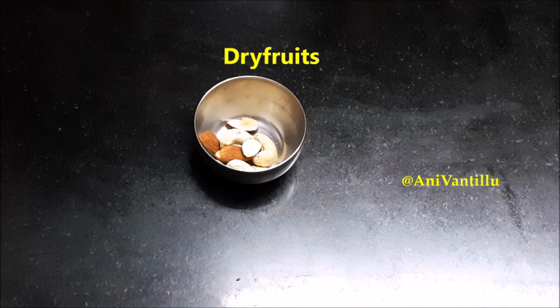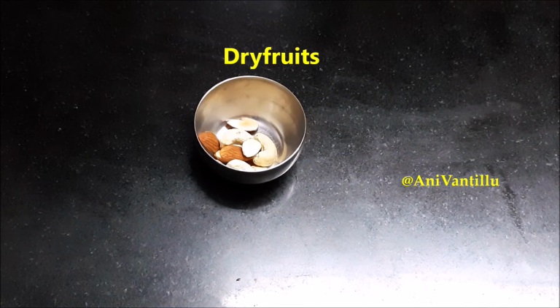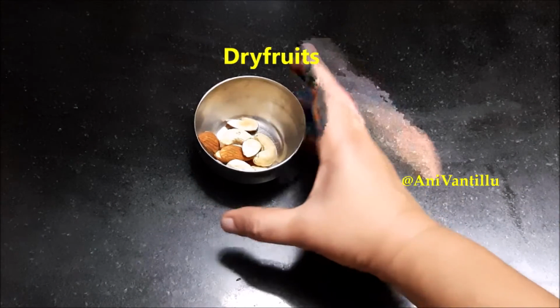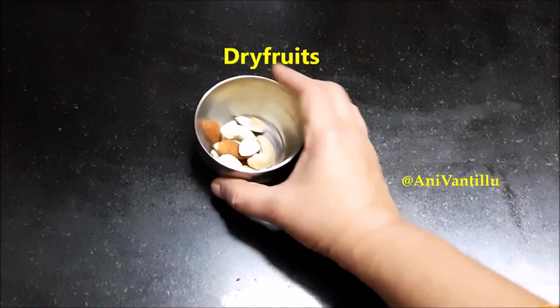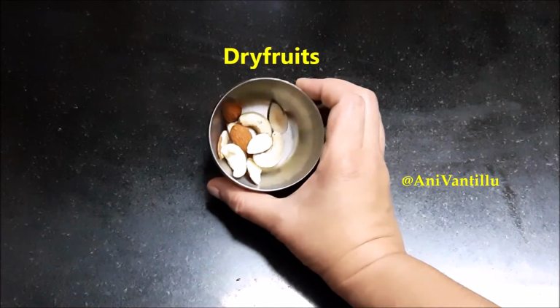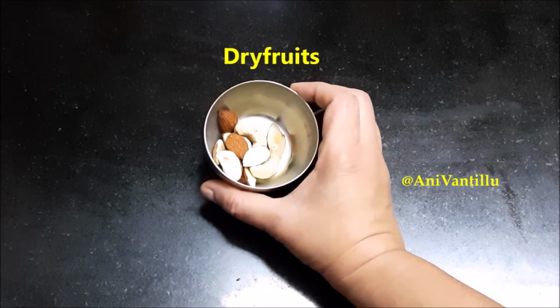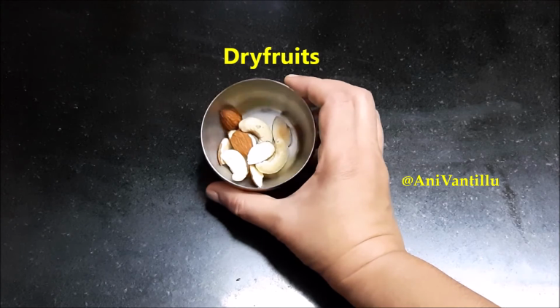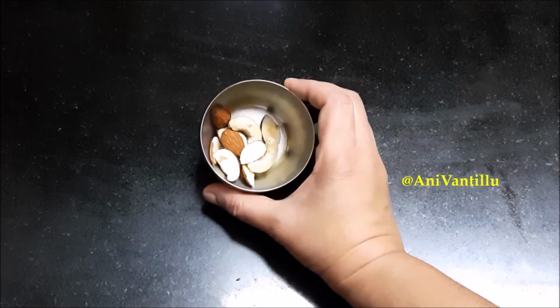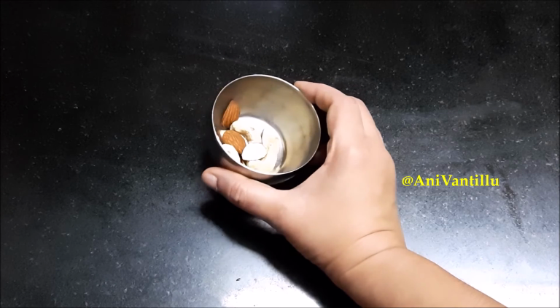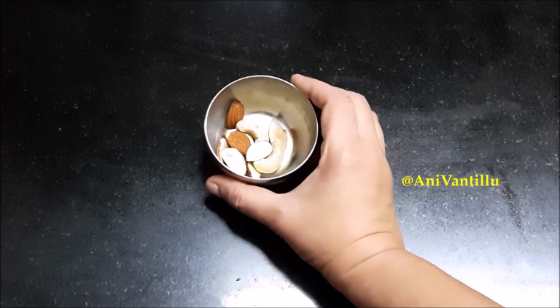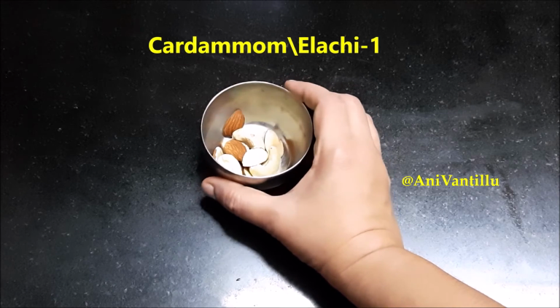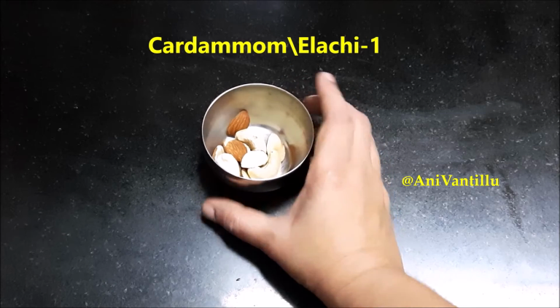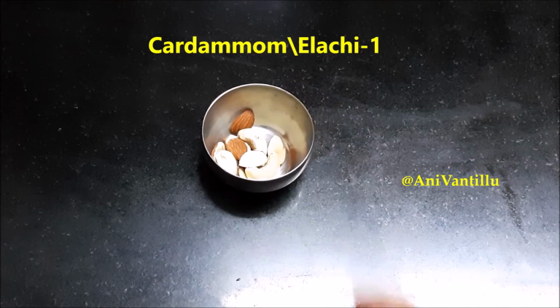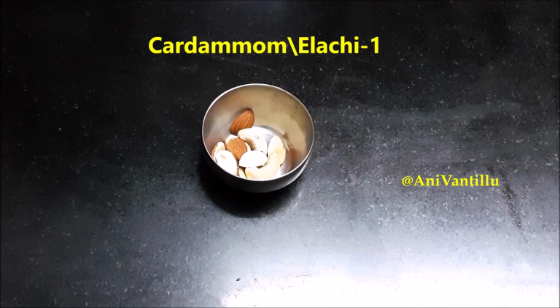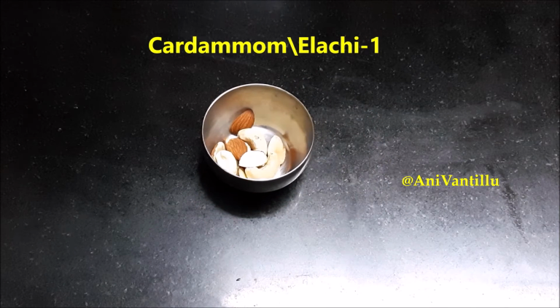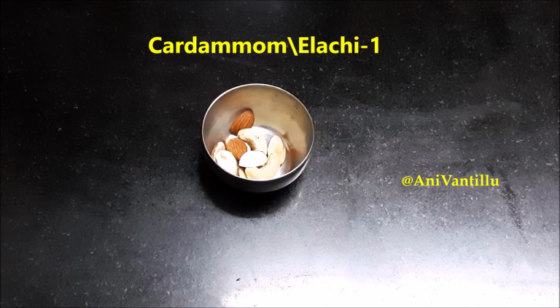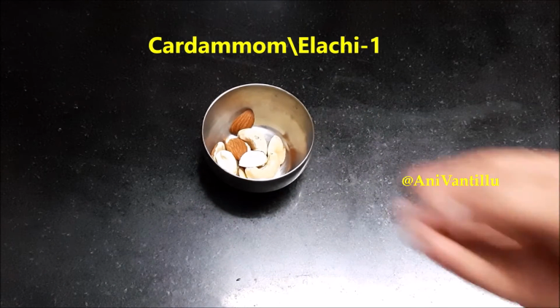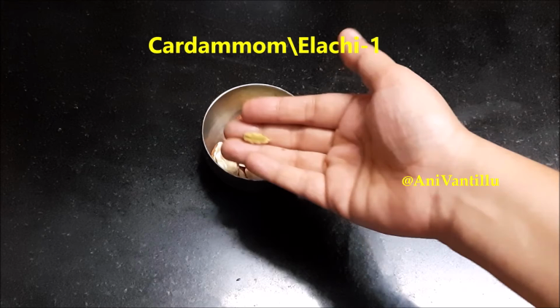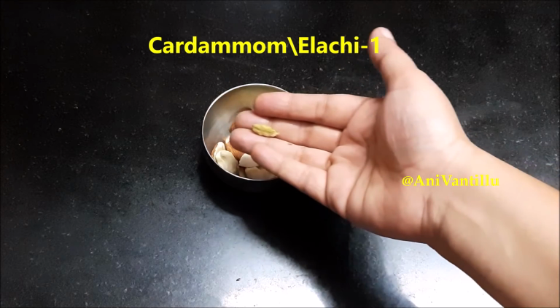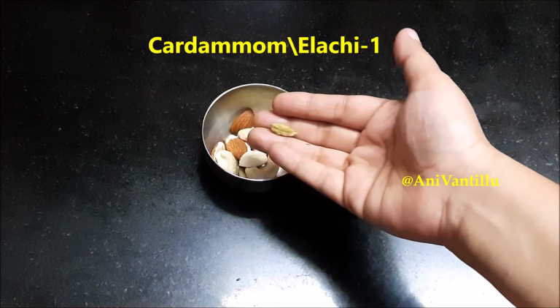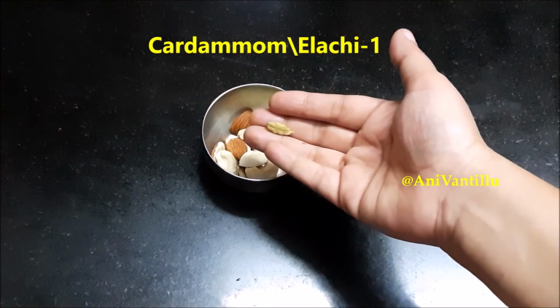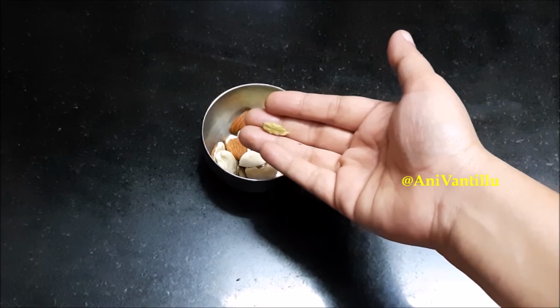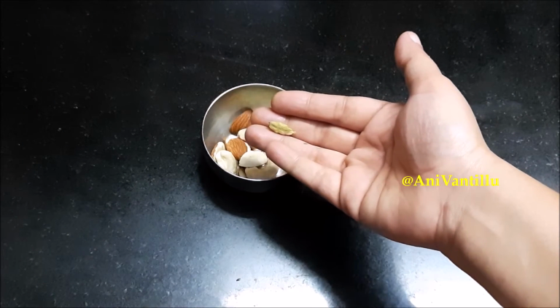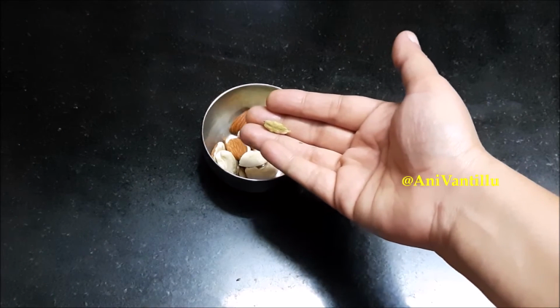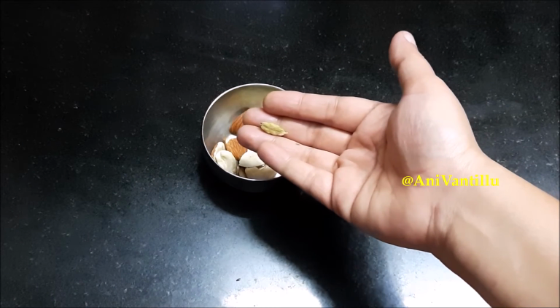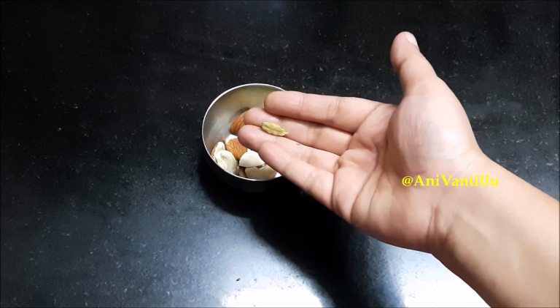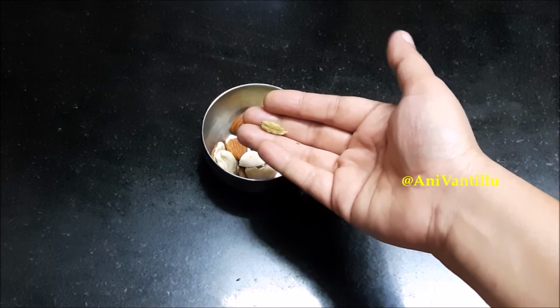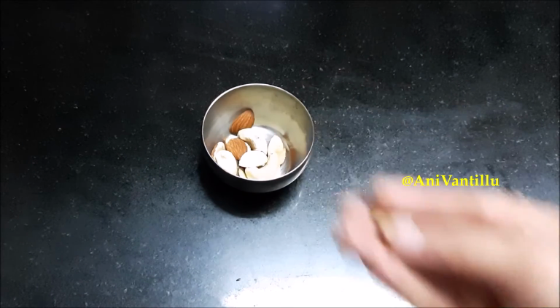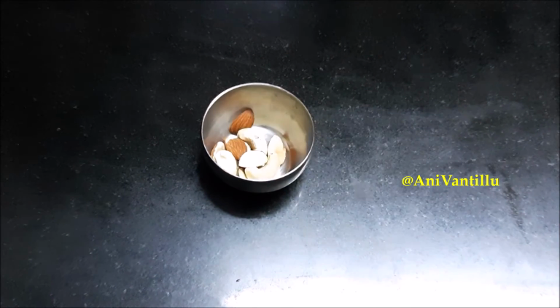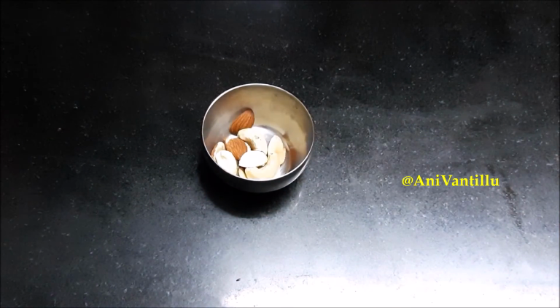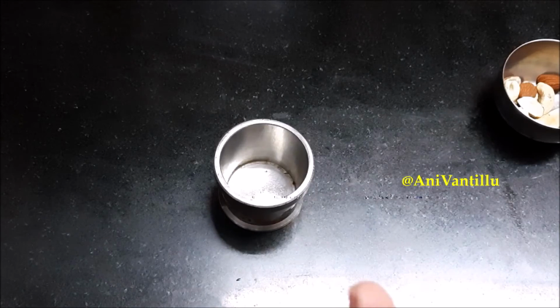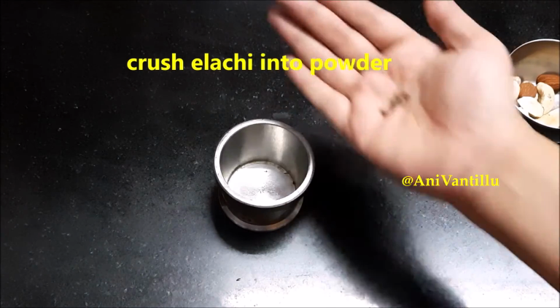I am going to add some sweet leaves and fresh leaves. Use the leaves or skip the leaves.